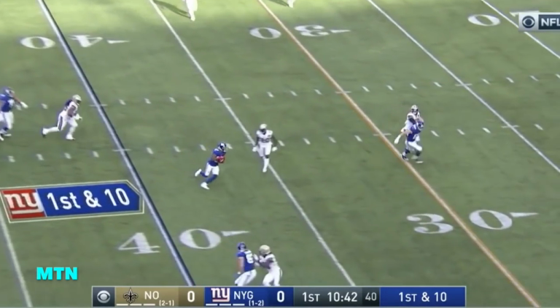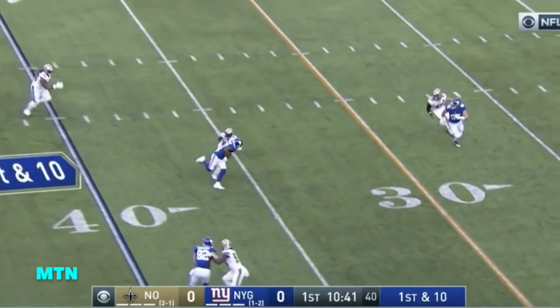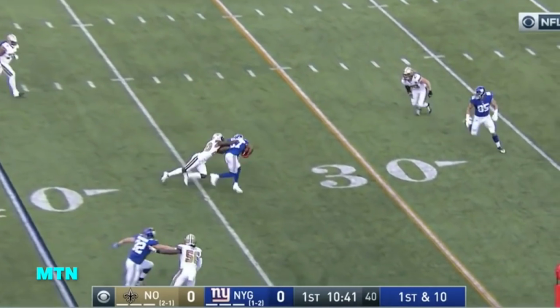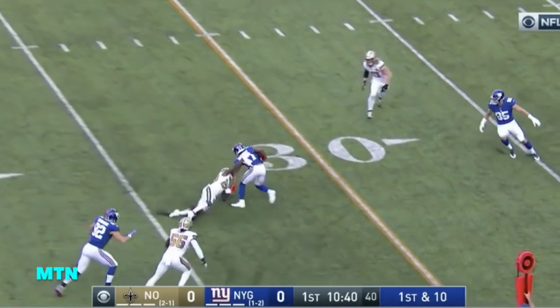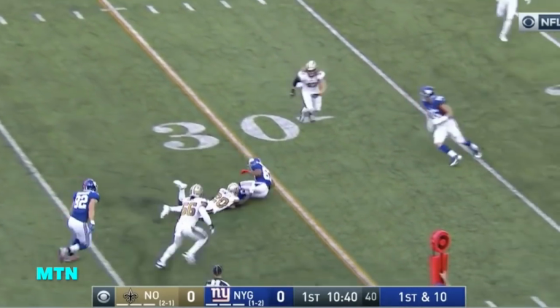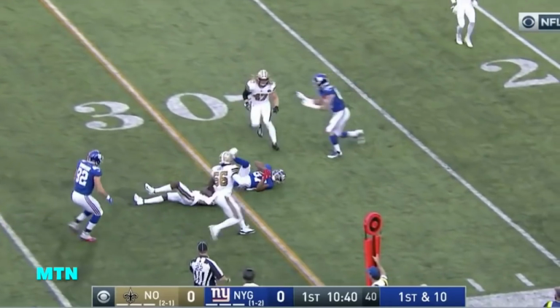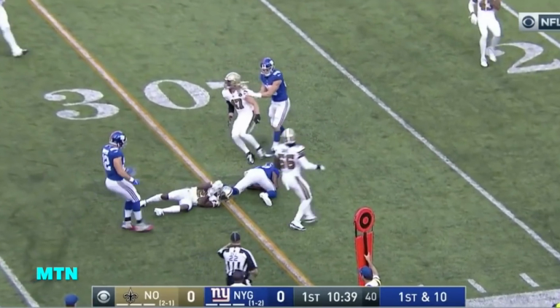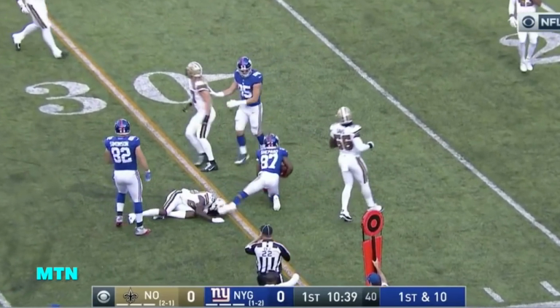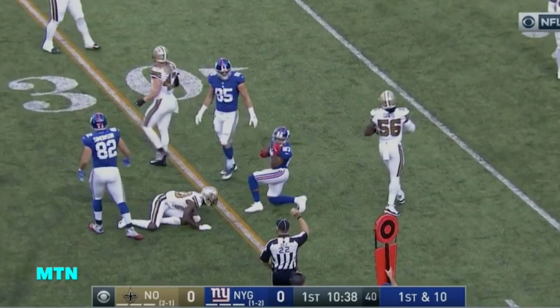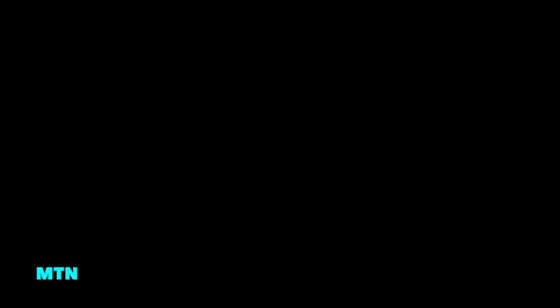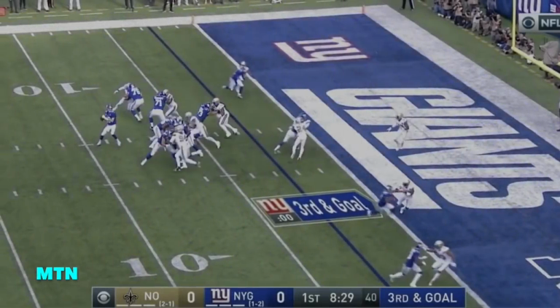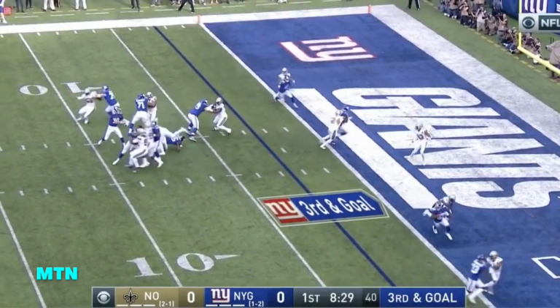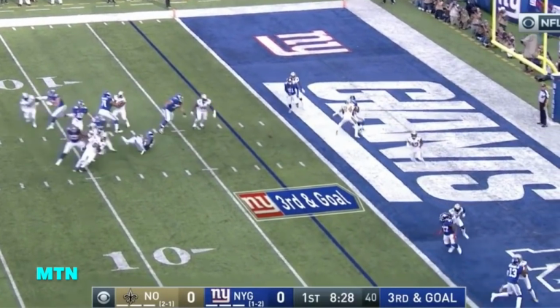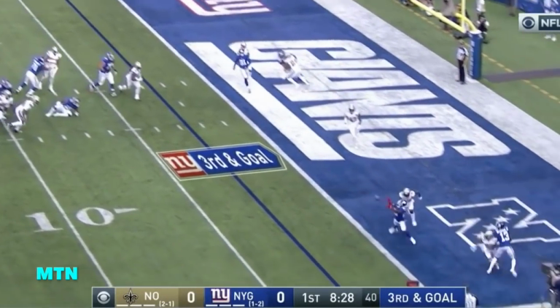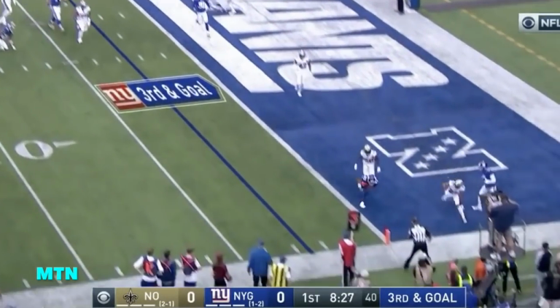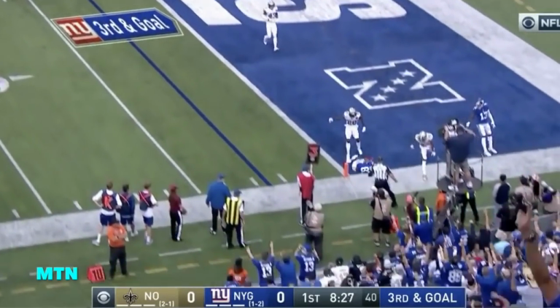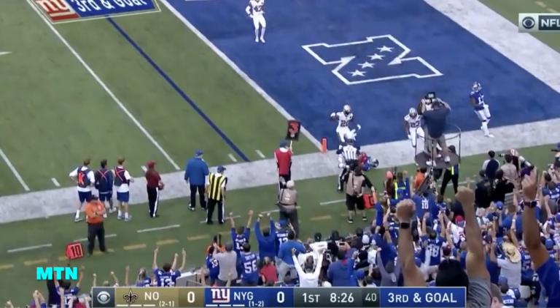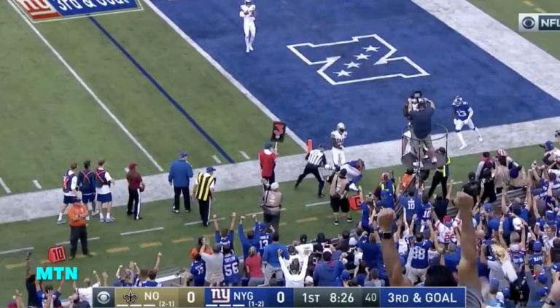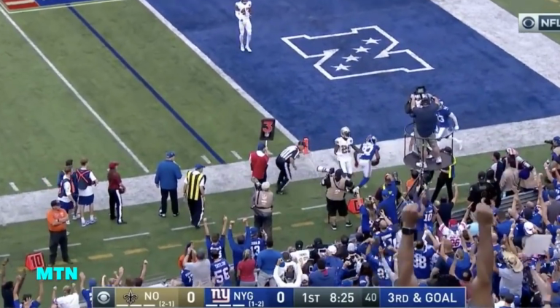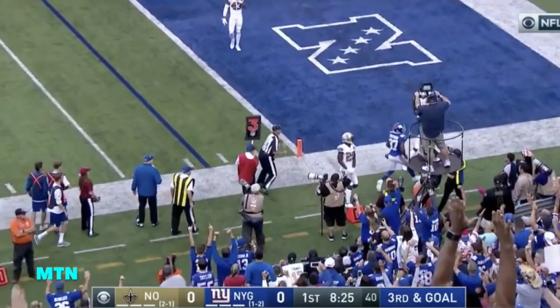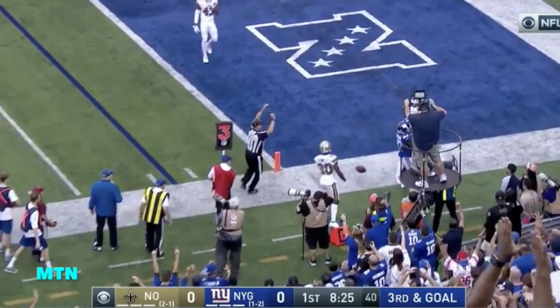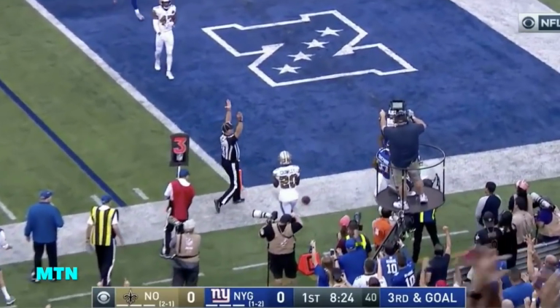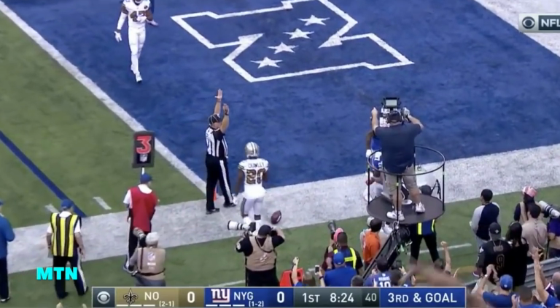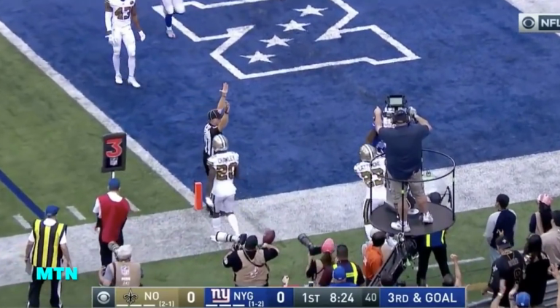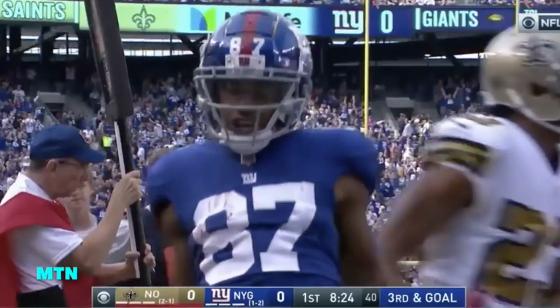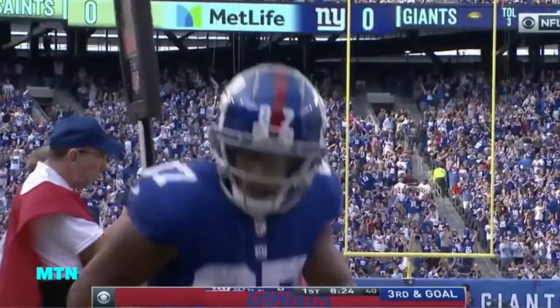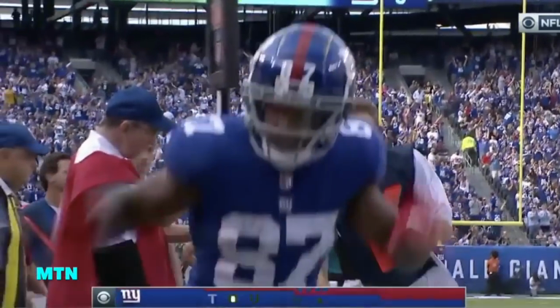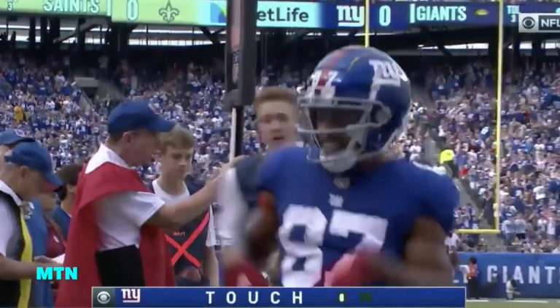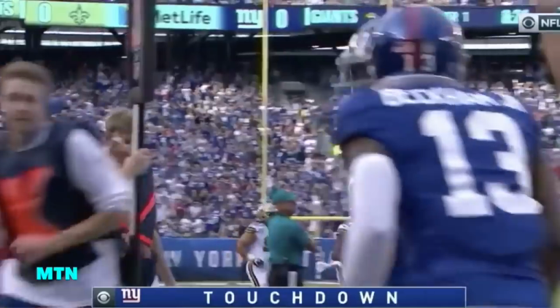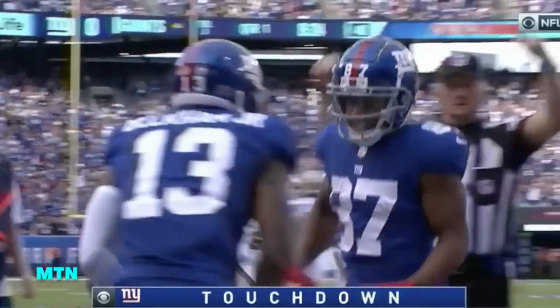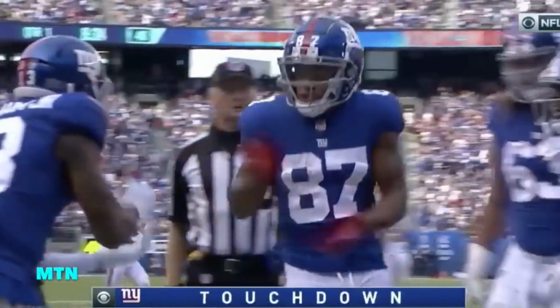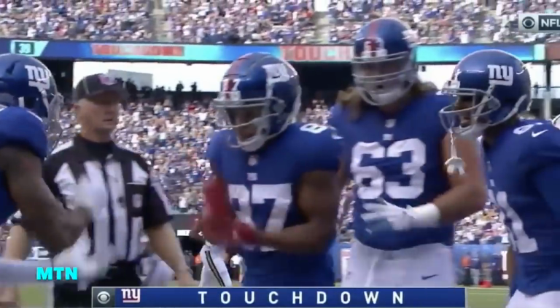From the 40, the Giants put together another good play. A drive pass — caught and held on to. Touchdown, Shepard! Sterling Shepard scores!